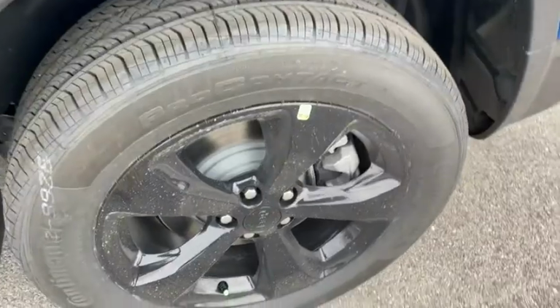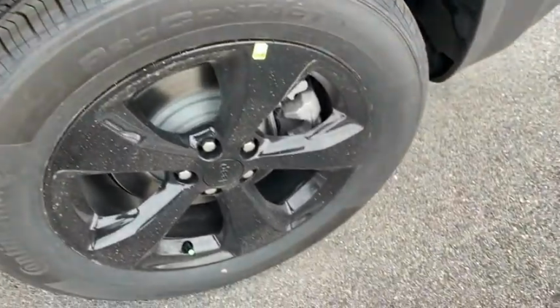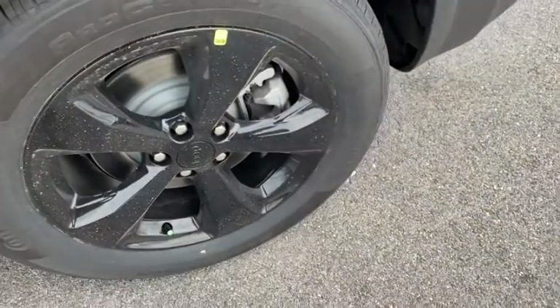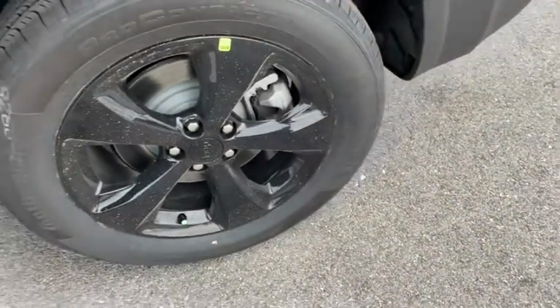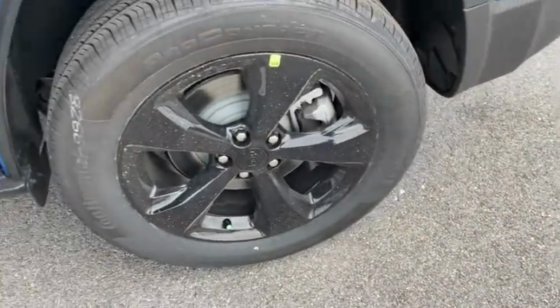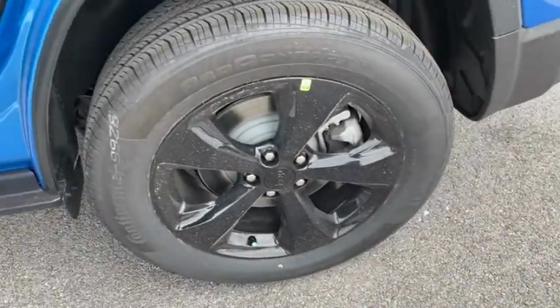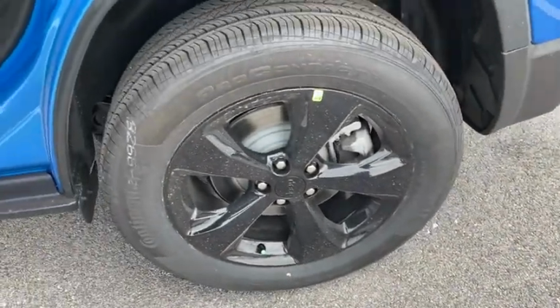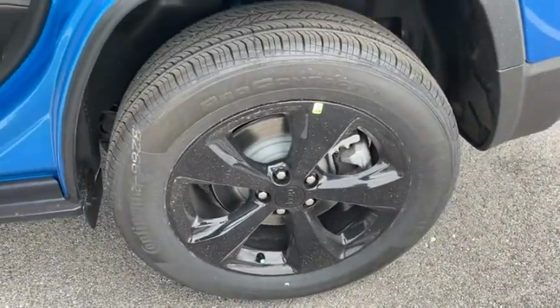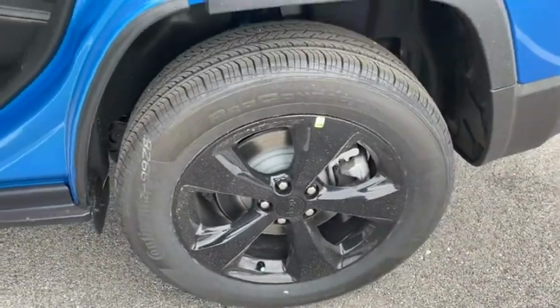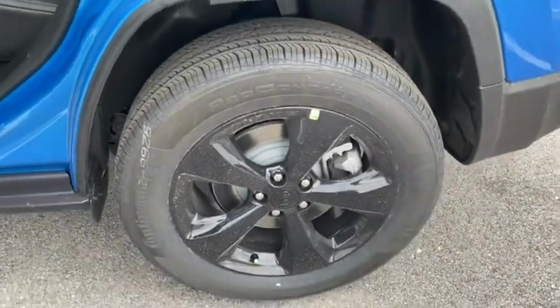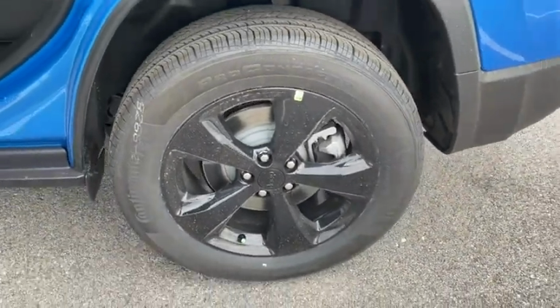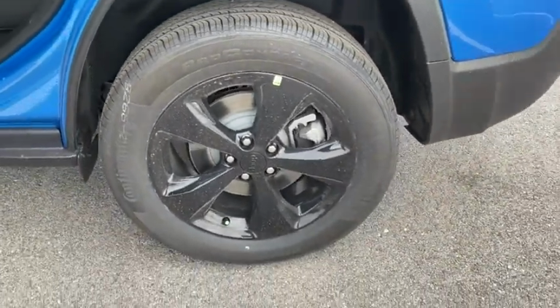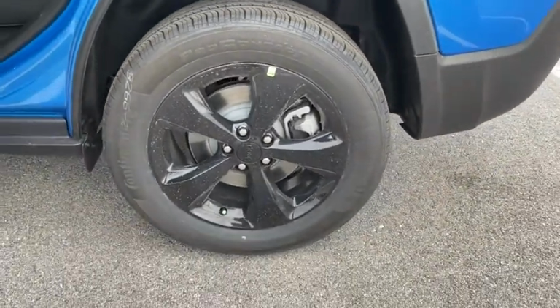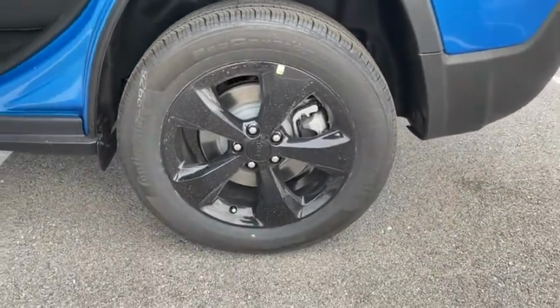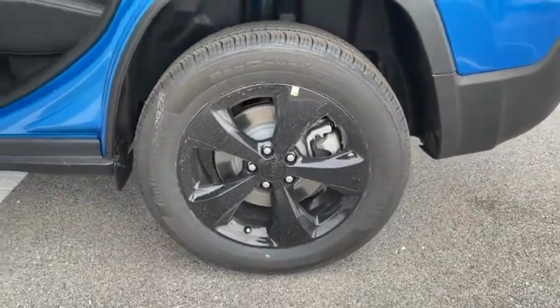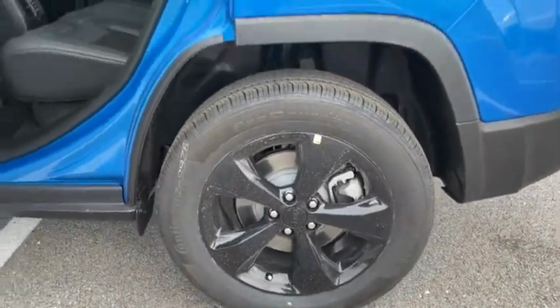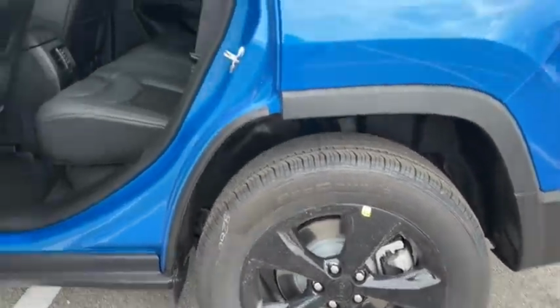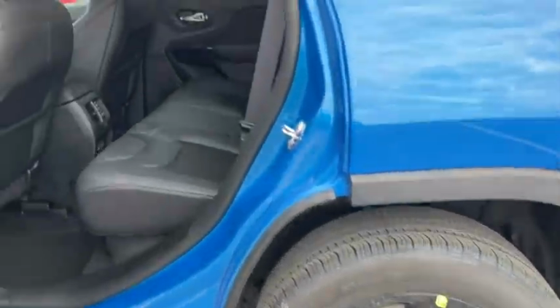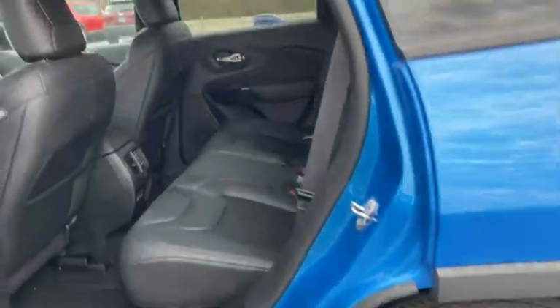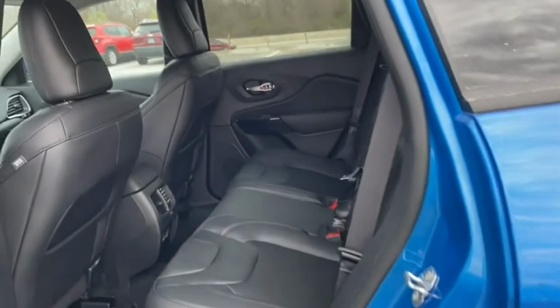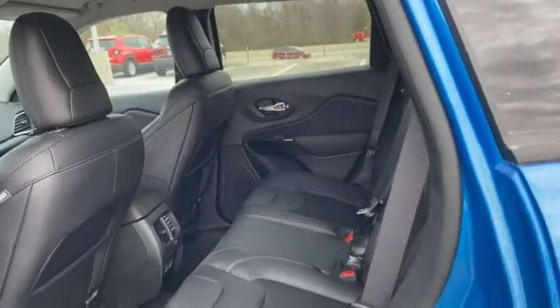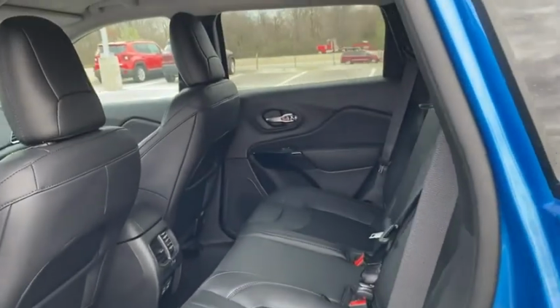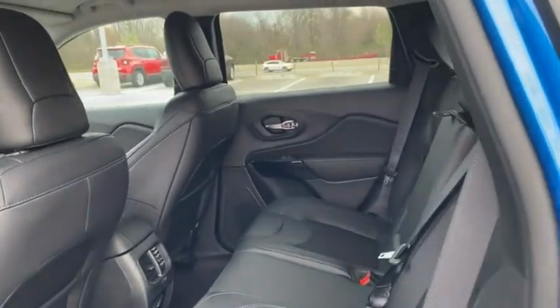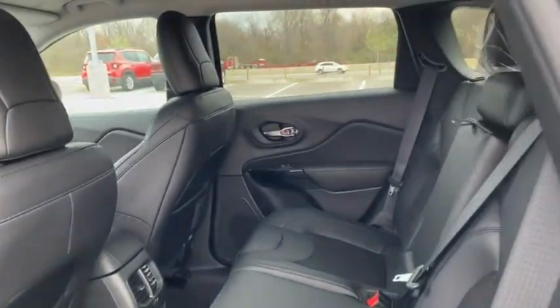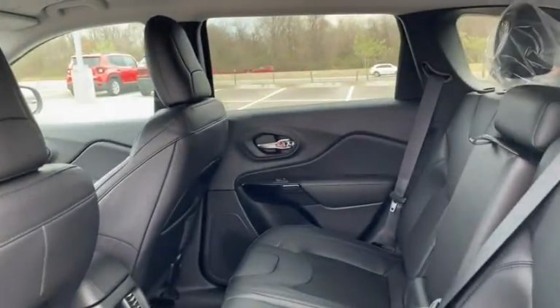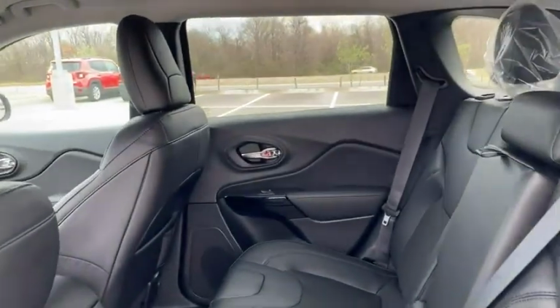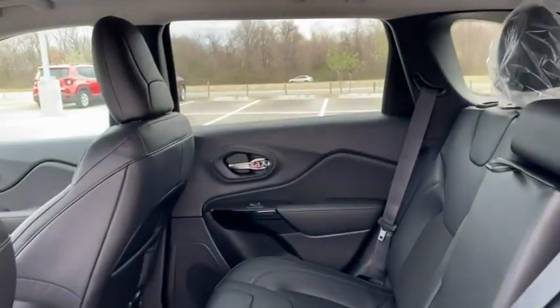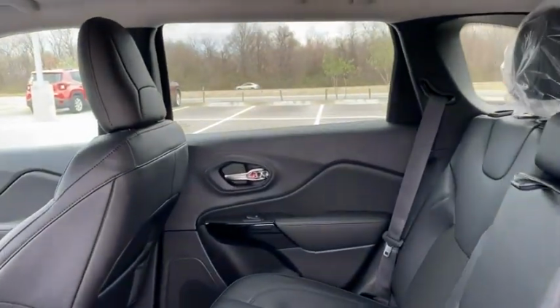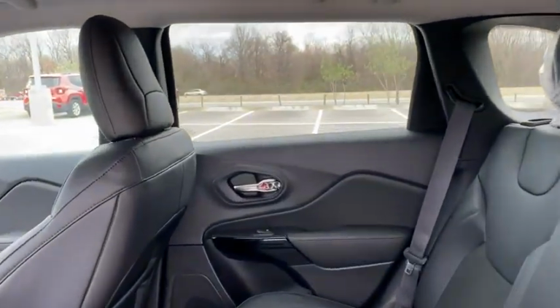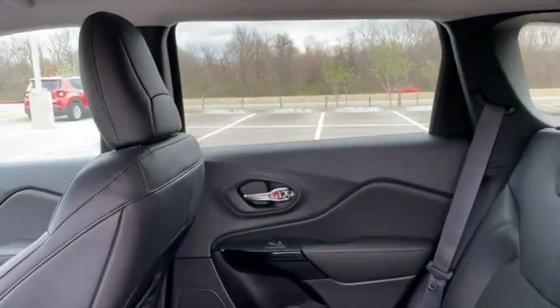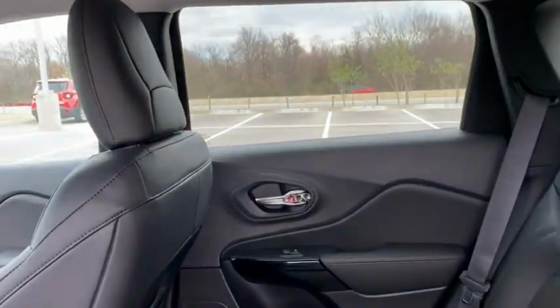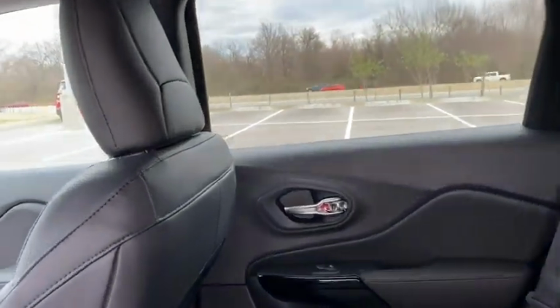Heated front seats, power windows, heated steering wheel, trip computer, rear window defroster, panic alarm, overhead console, tachometer.